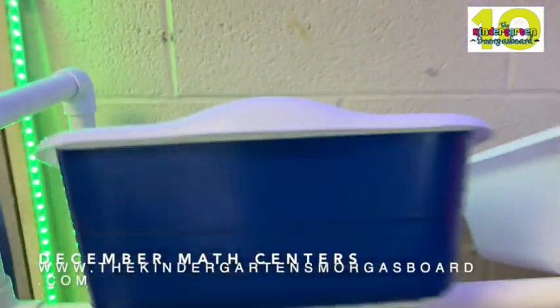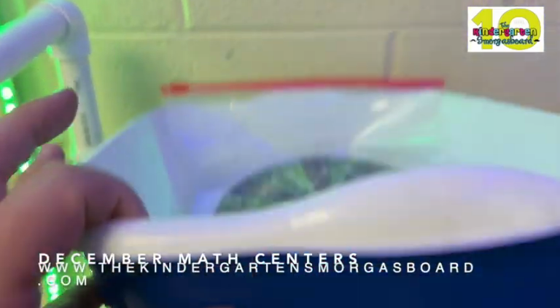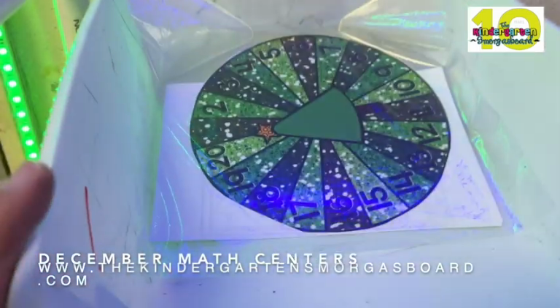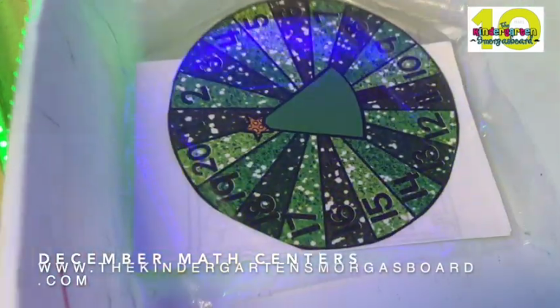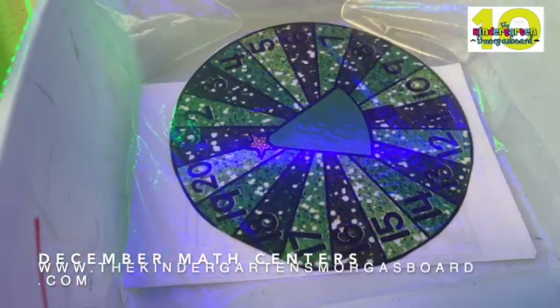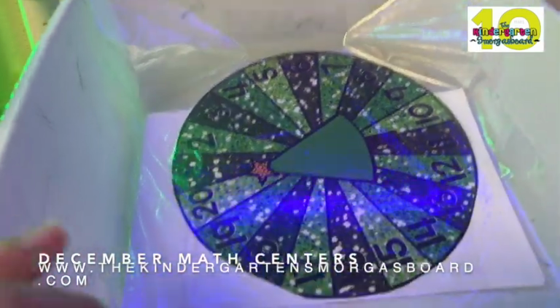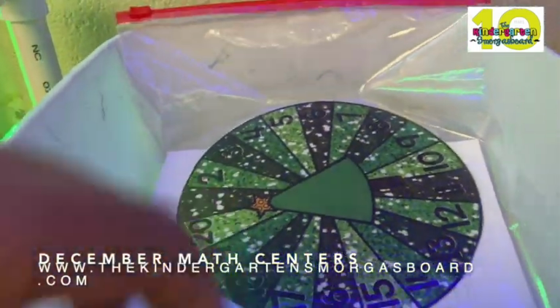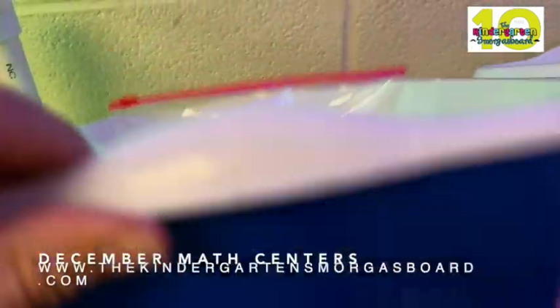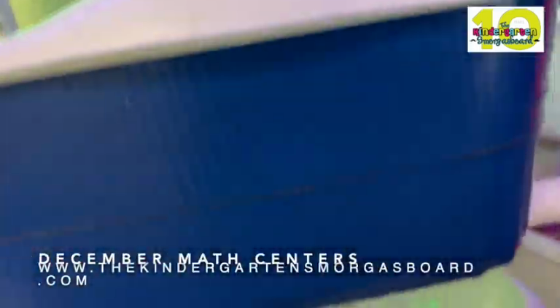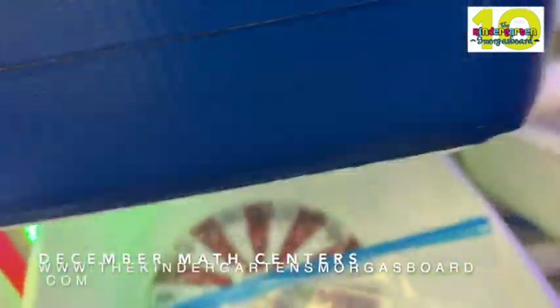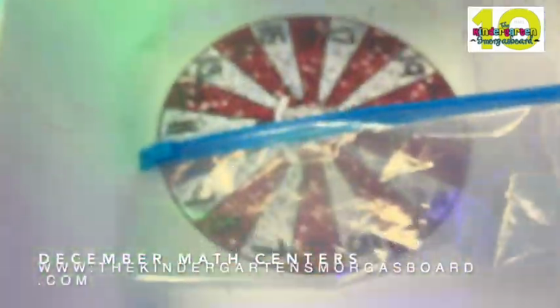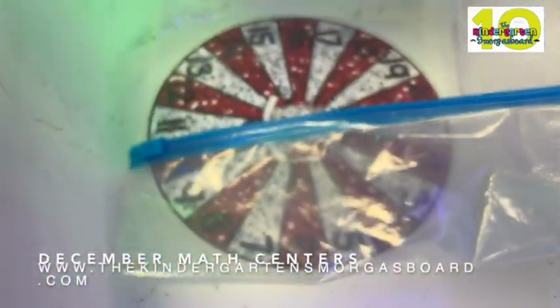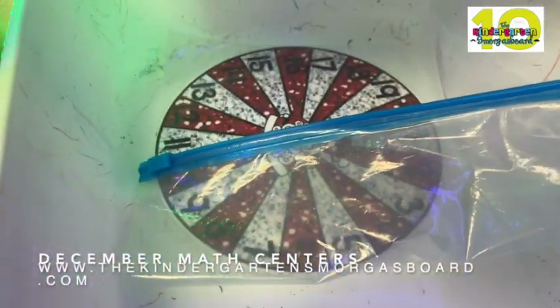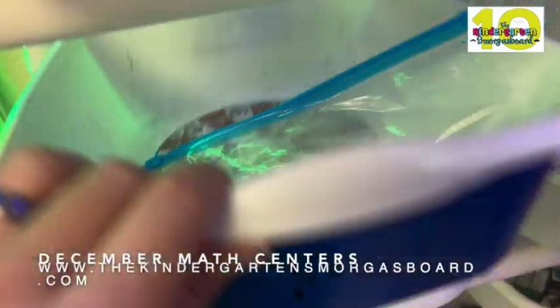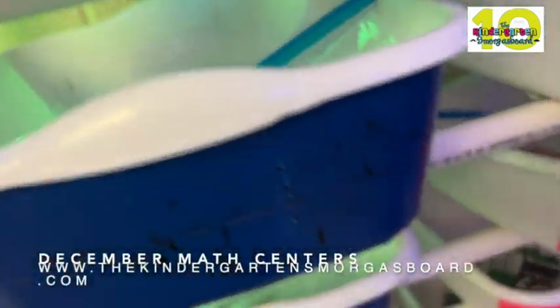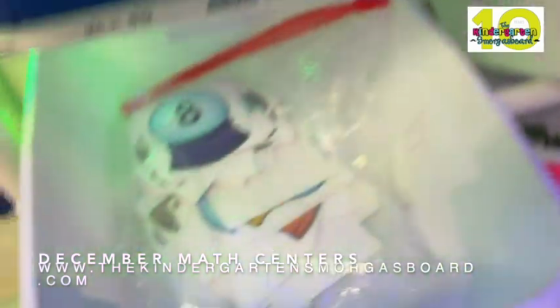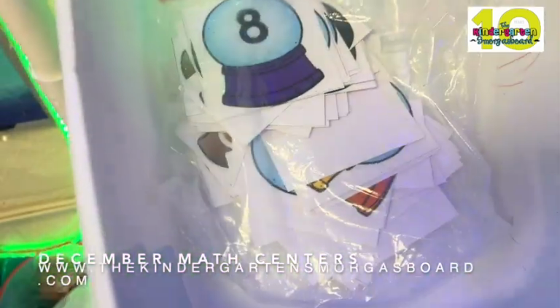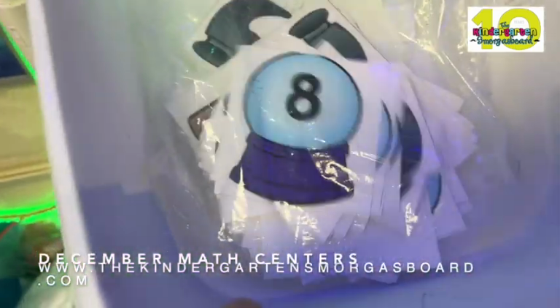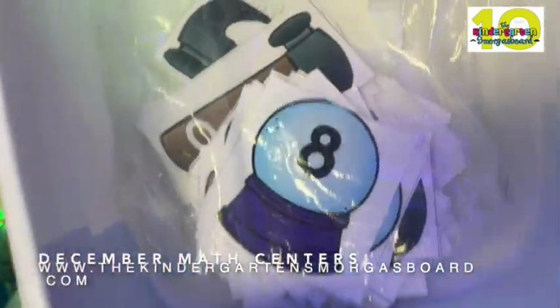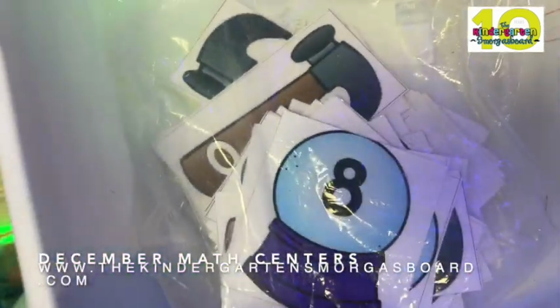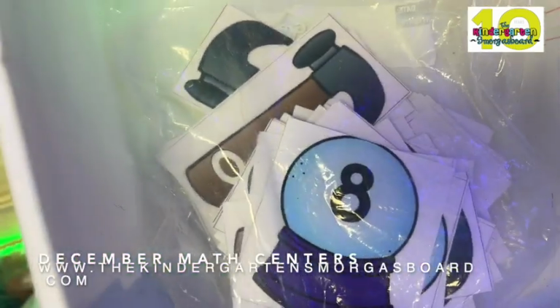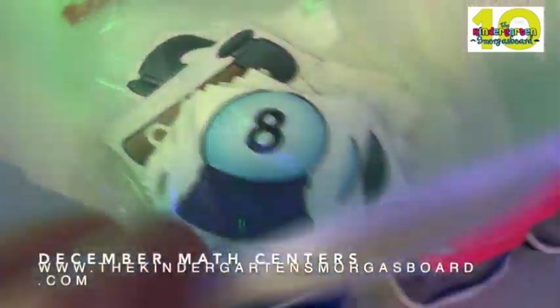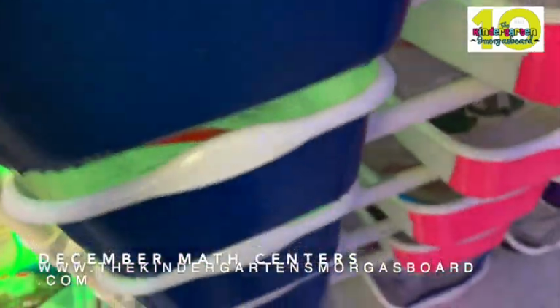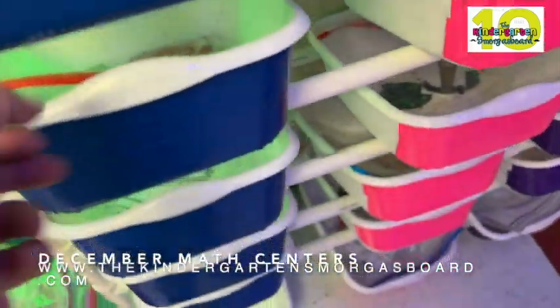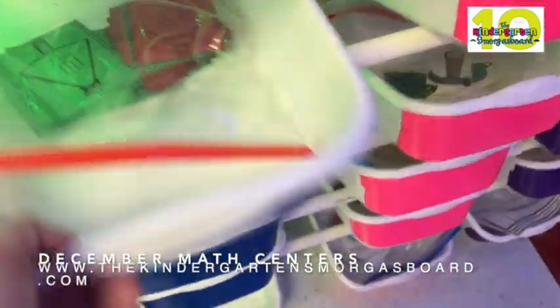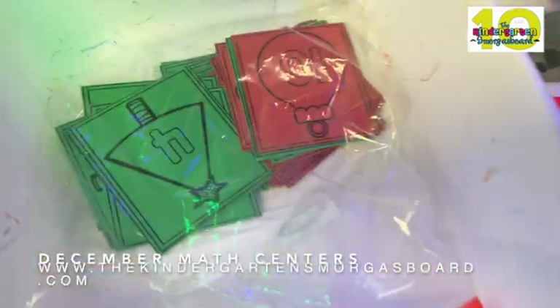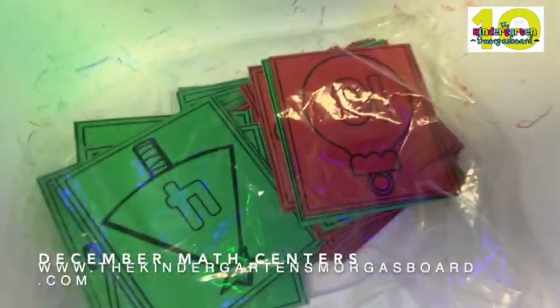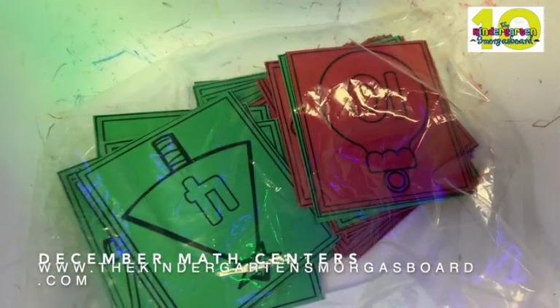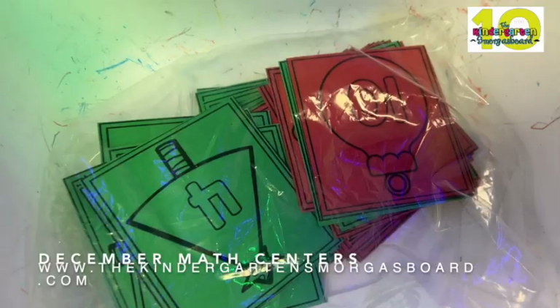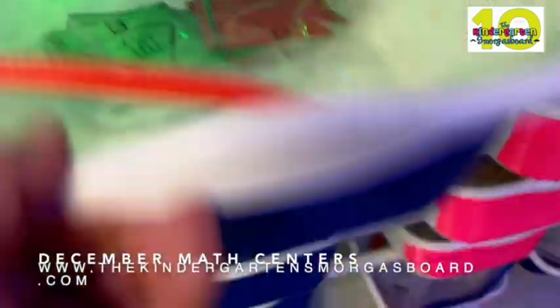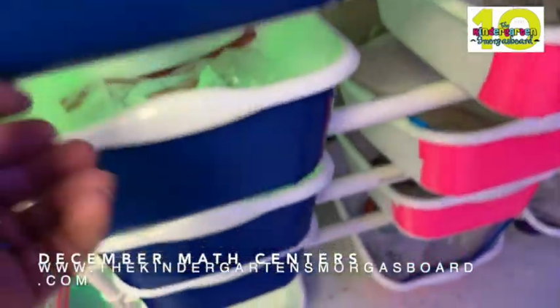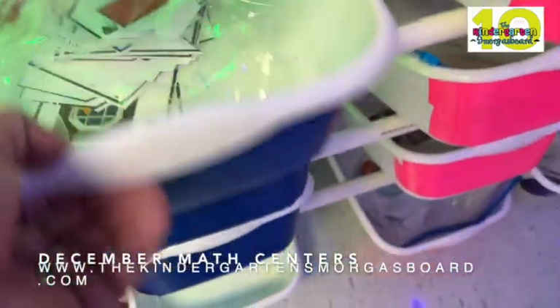This group you're going to see number recognition — Santa spinners, lots of spinners, smash and snow globes. So just simple number recognition and matching numbers.